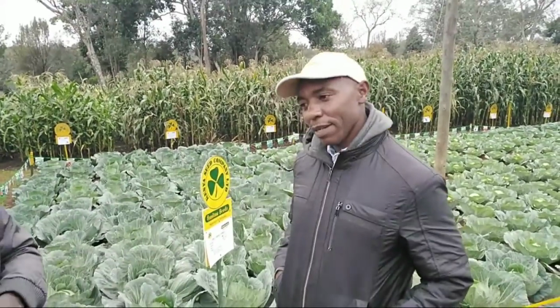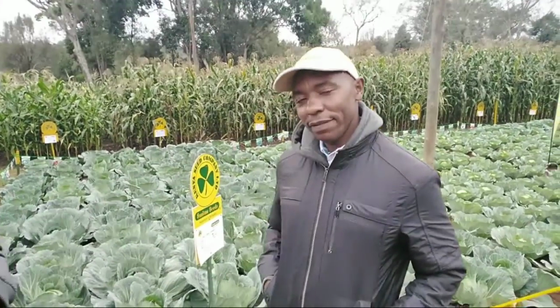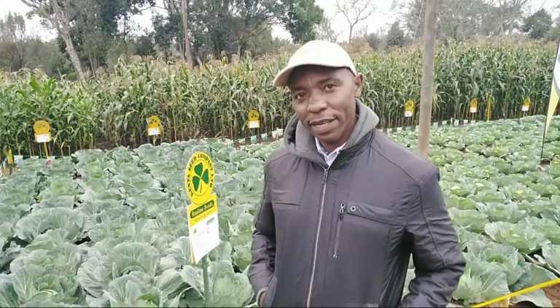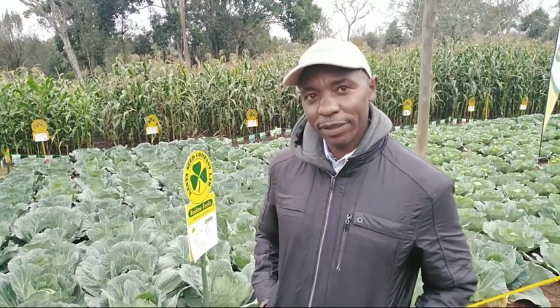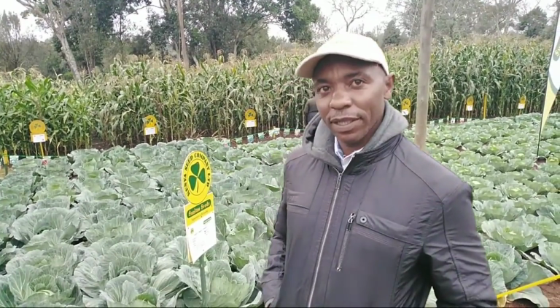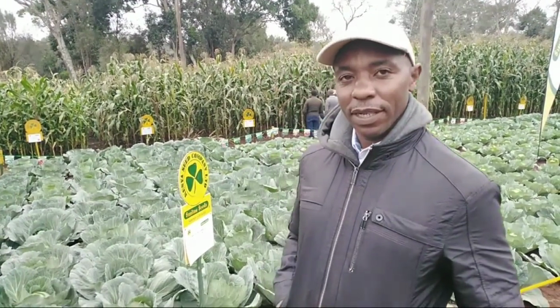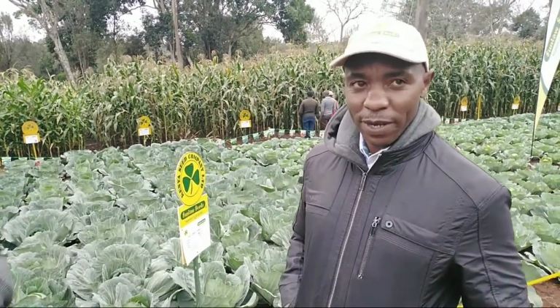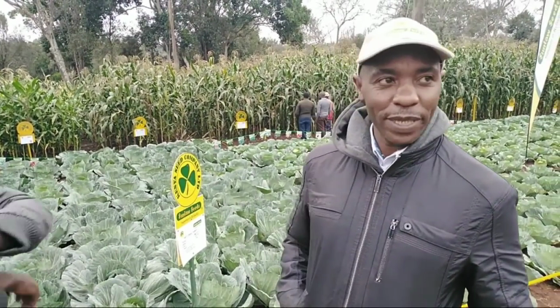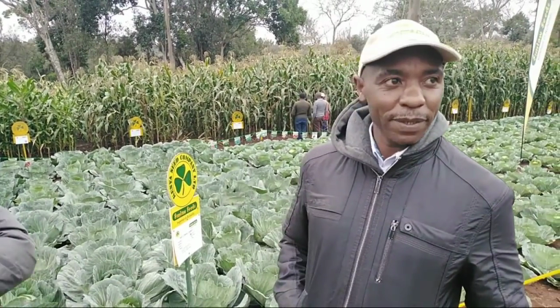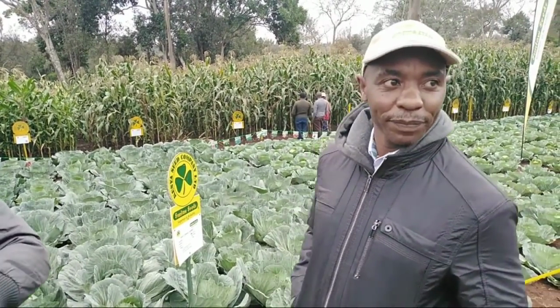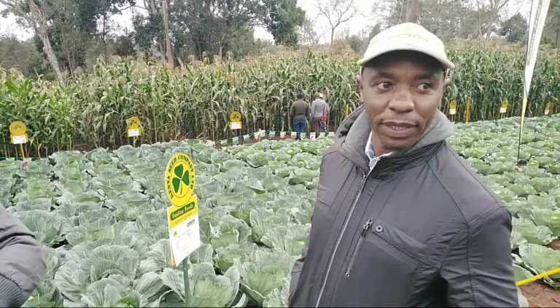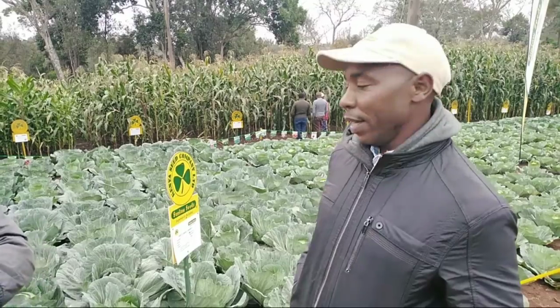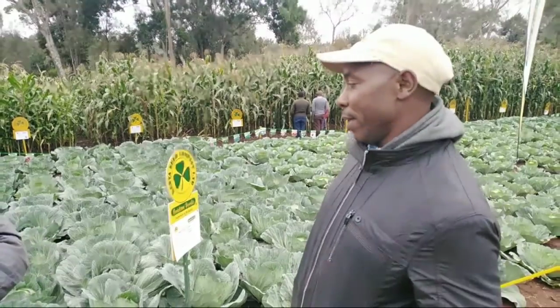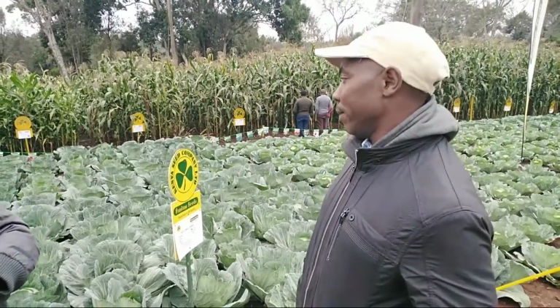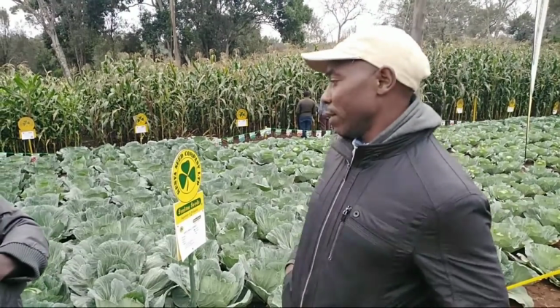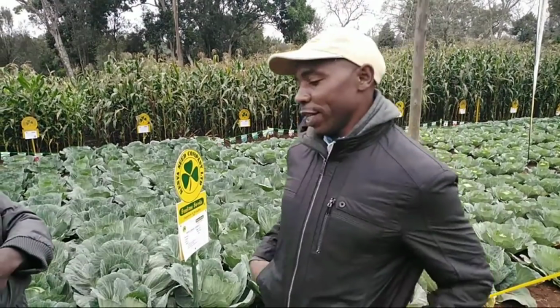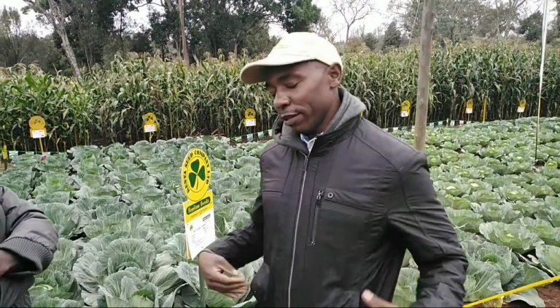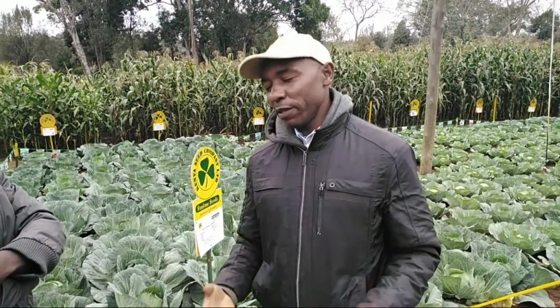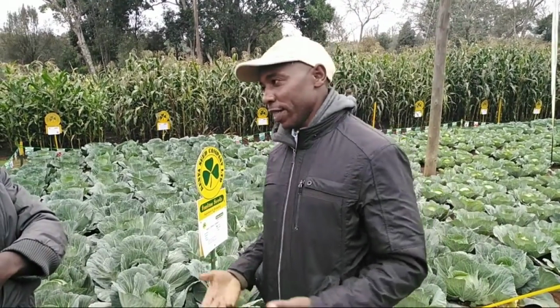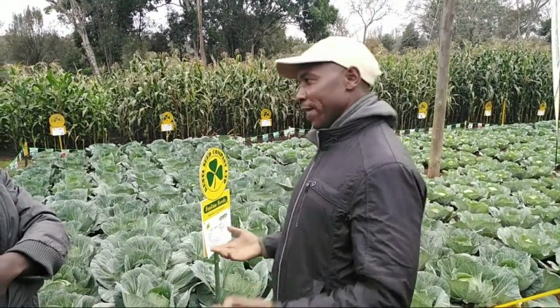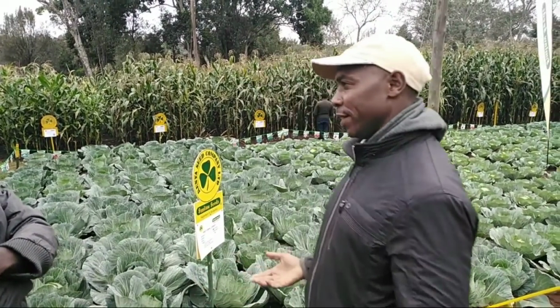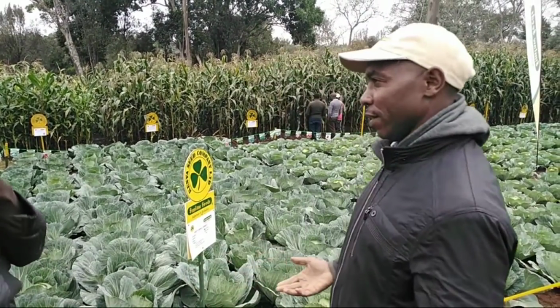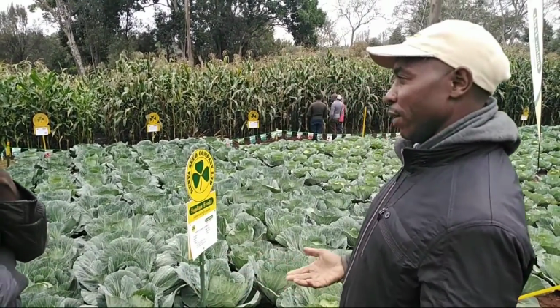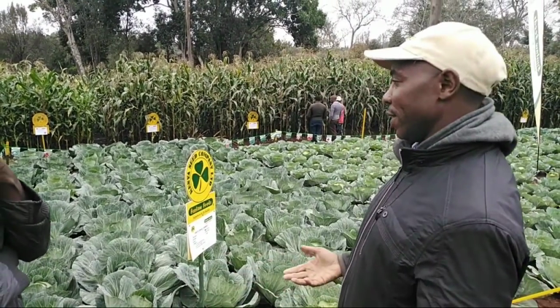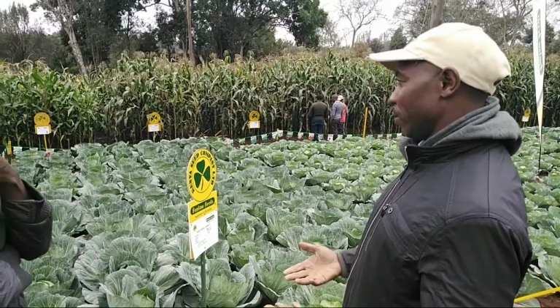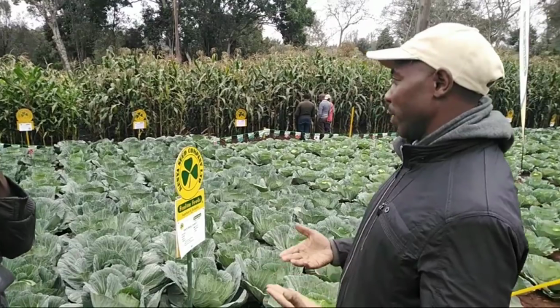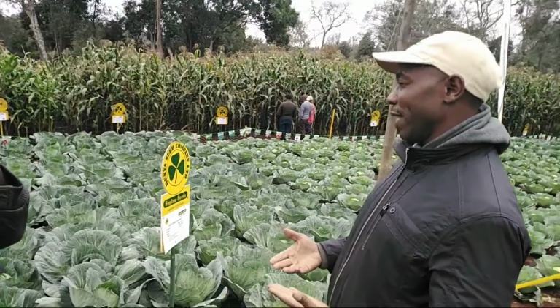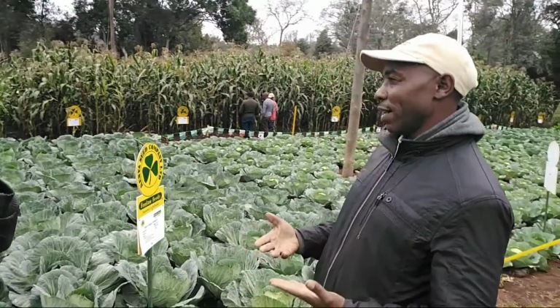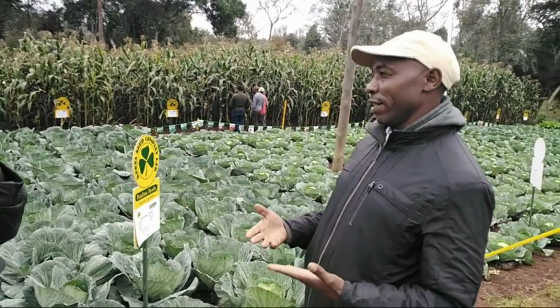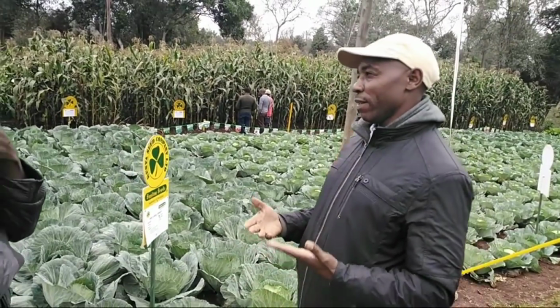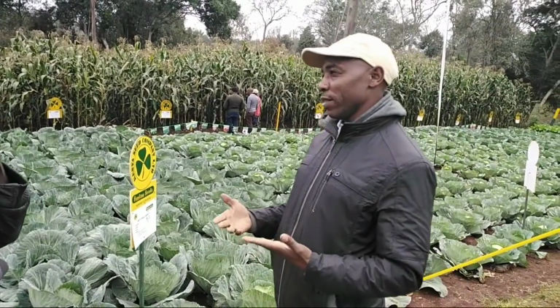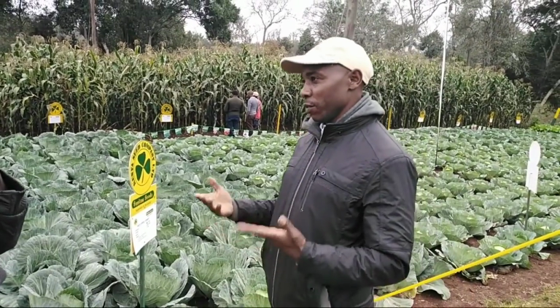Hi guys, I'm David Kaggo. I'm working with Similo. Now, talking about cabbage, there's what we call agro-ecological zones.